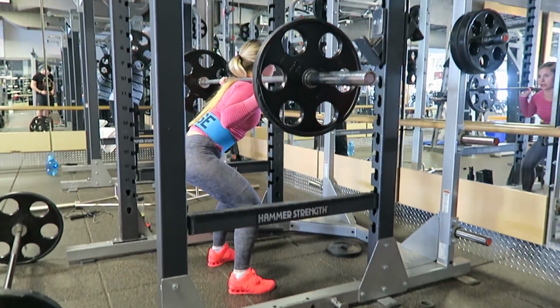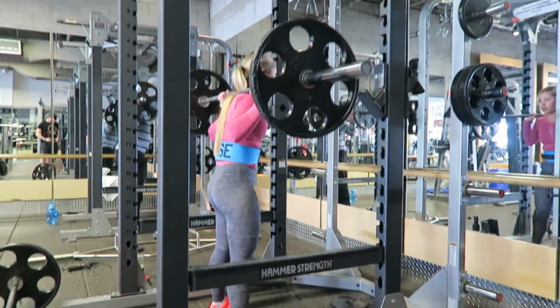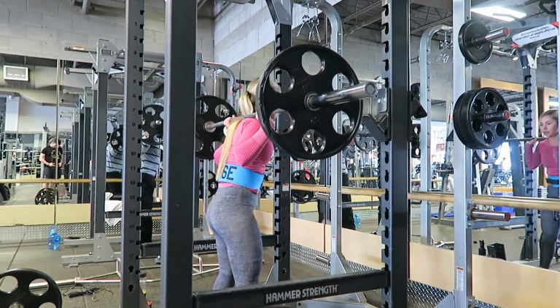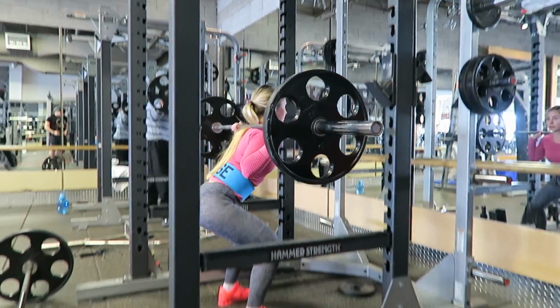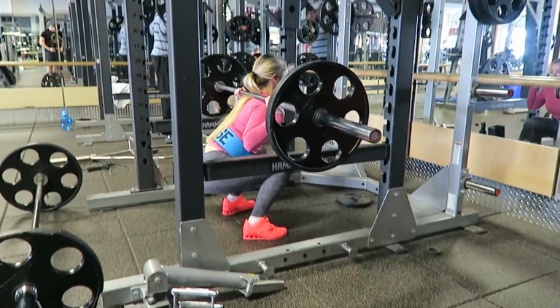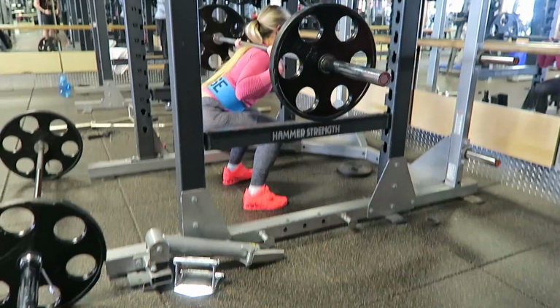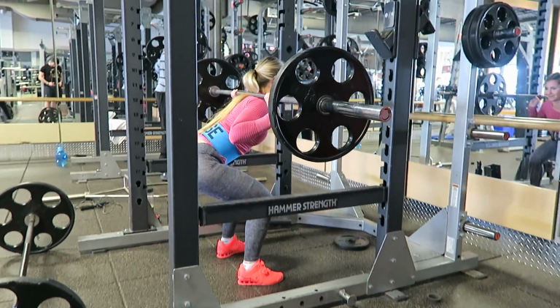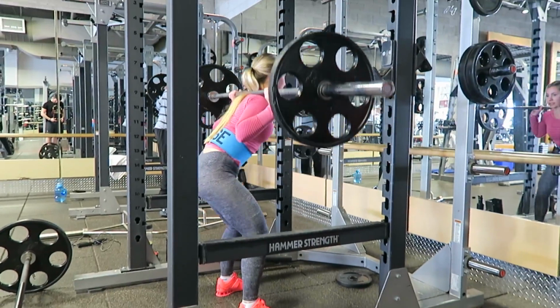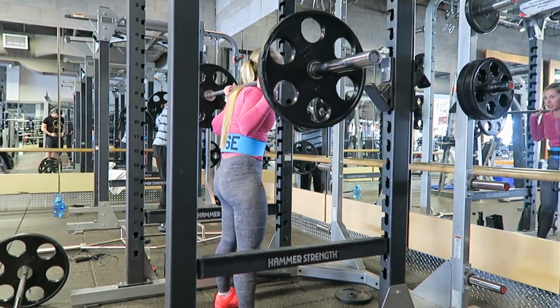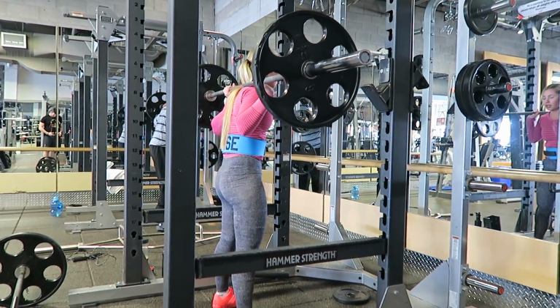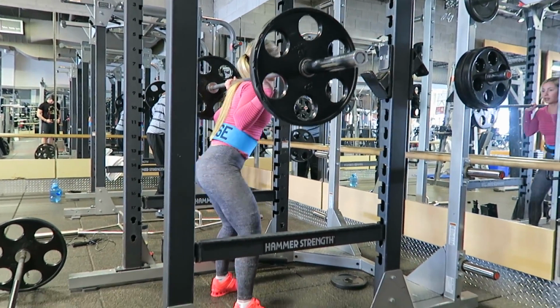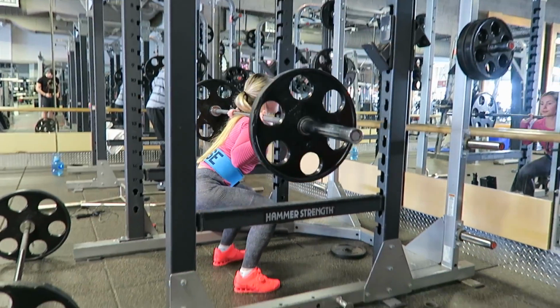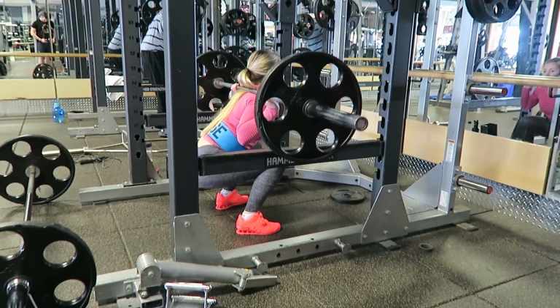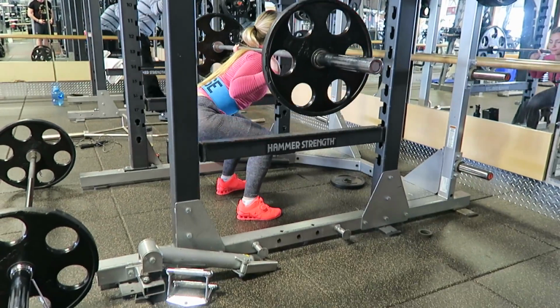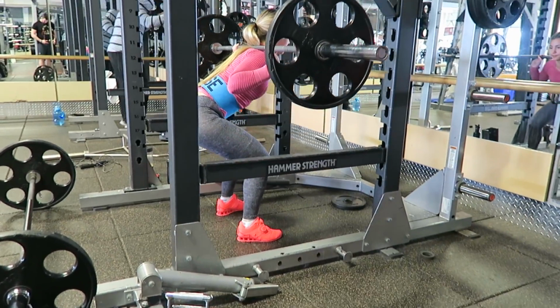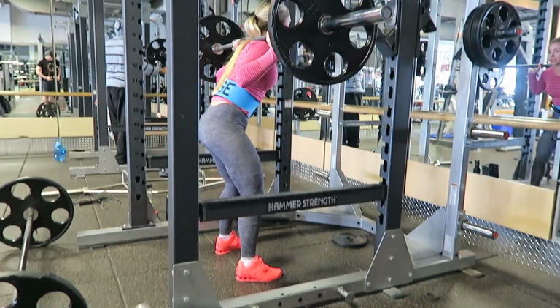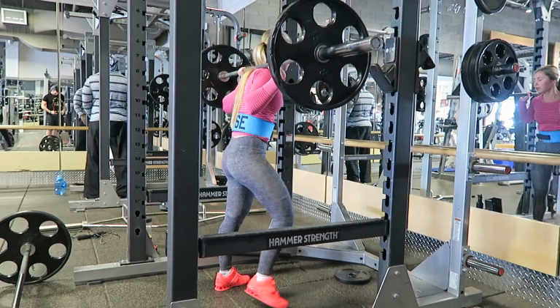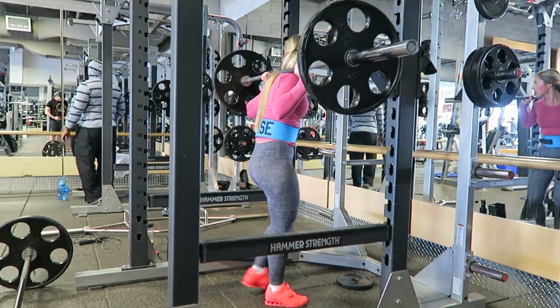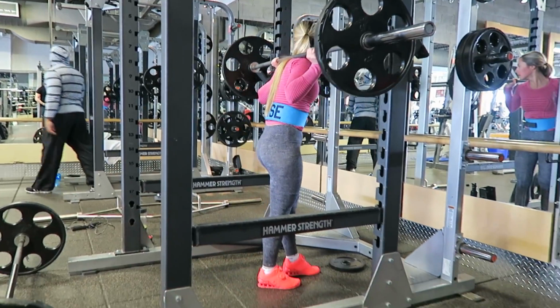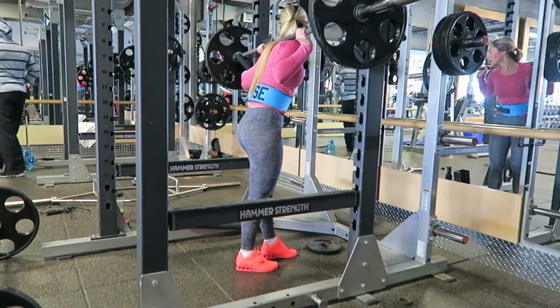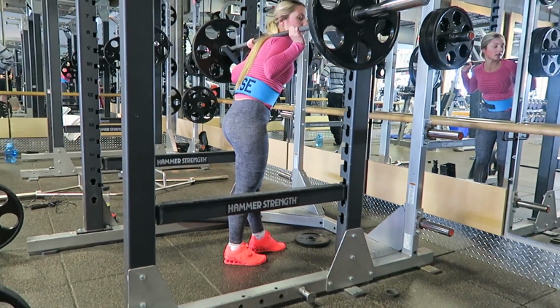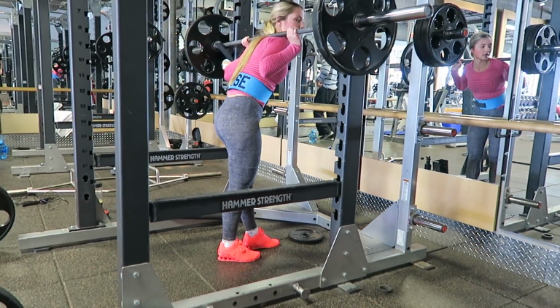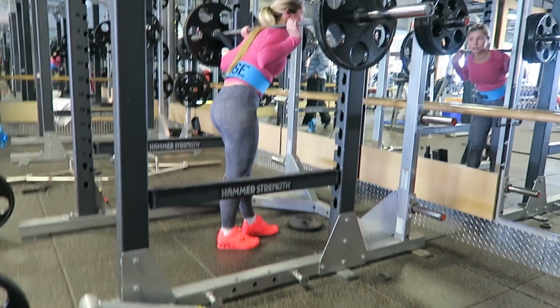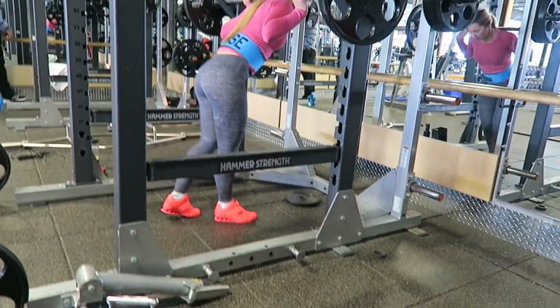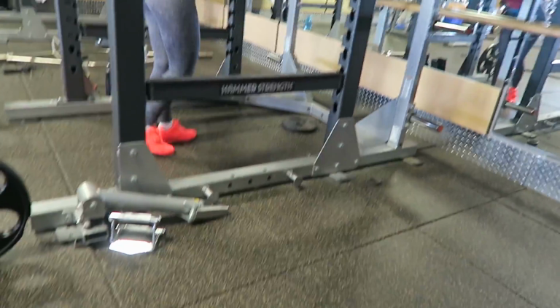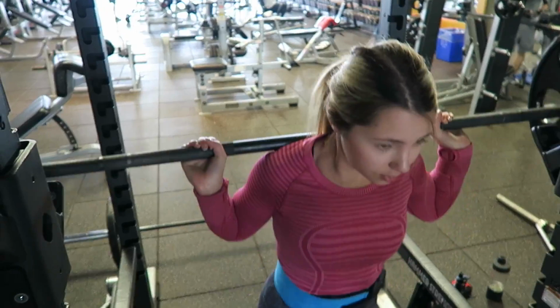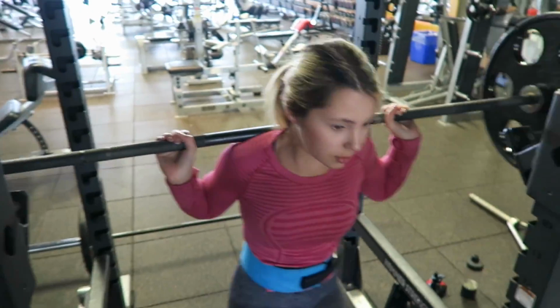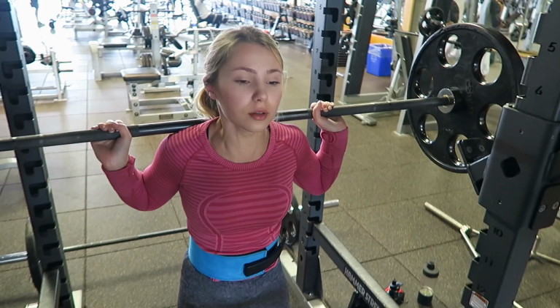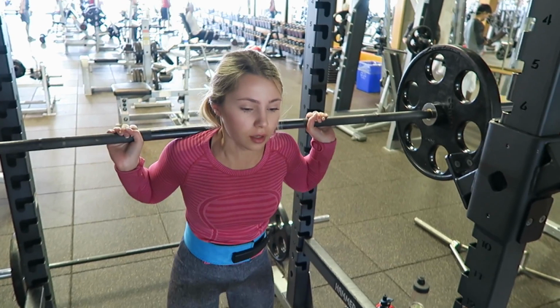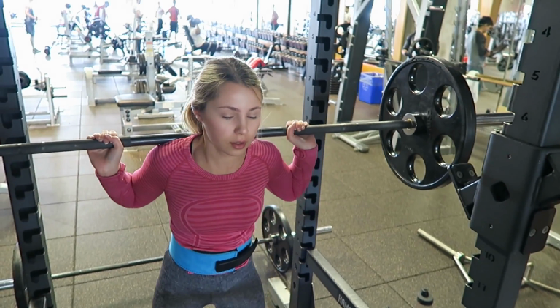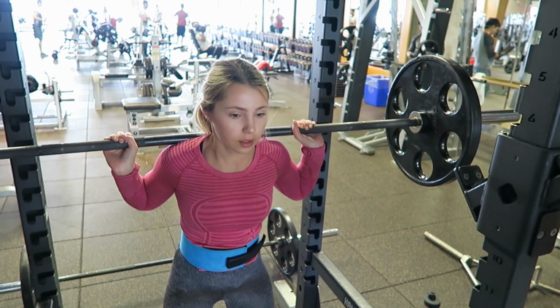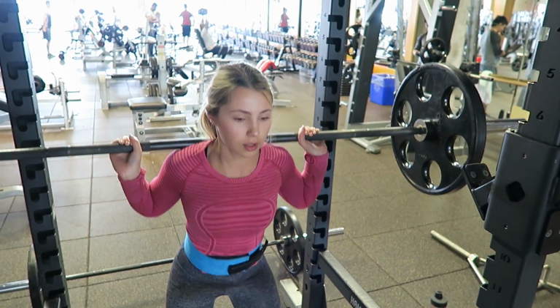The first time I lifted with it, I felt like it was restricting my breathing, but that's just because I wasn't breathing properly. You definitely need to know how to breathe correctly while doing your lifts — that's something I would look into before buying it so you're using it properly.